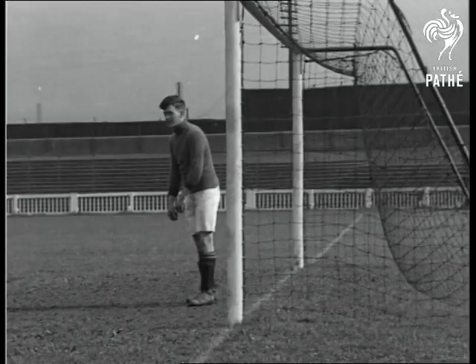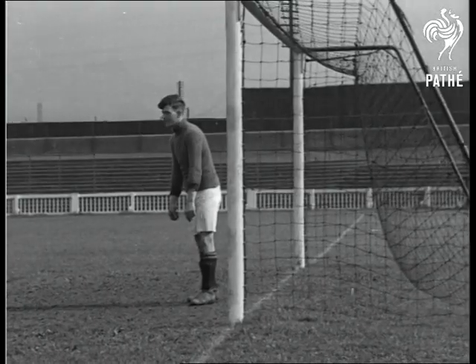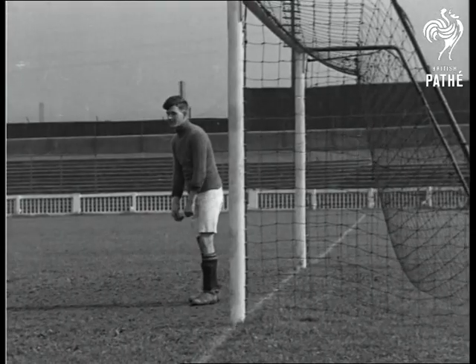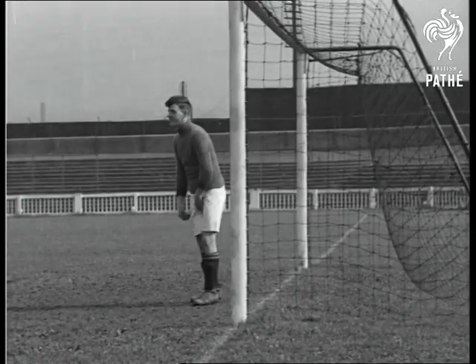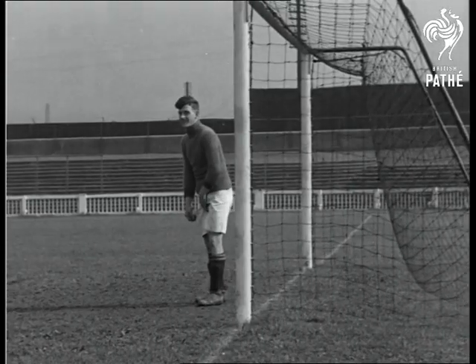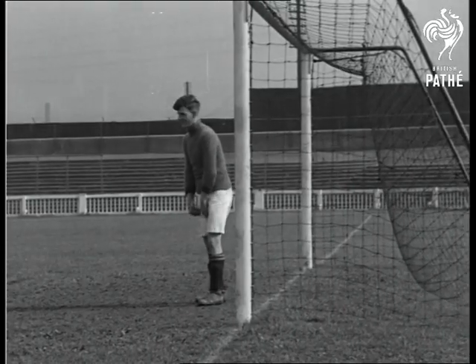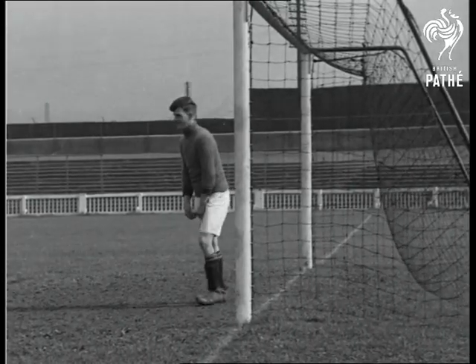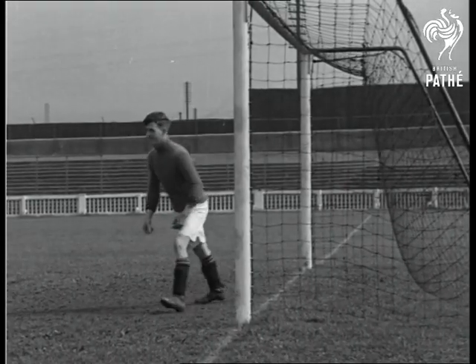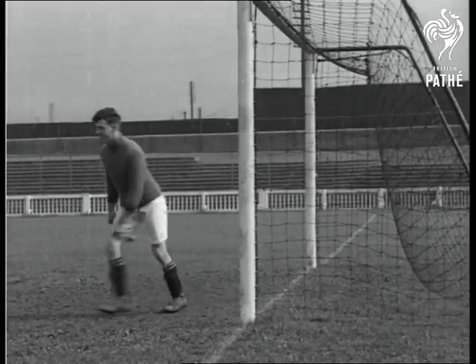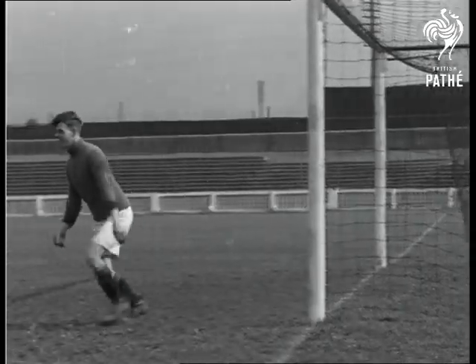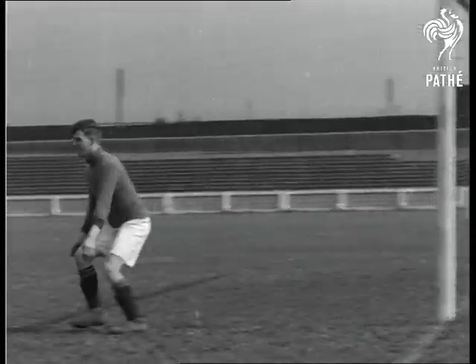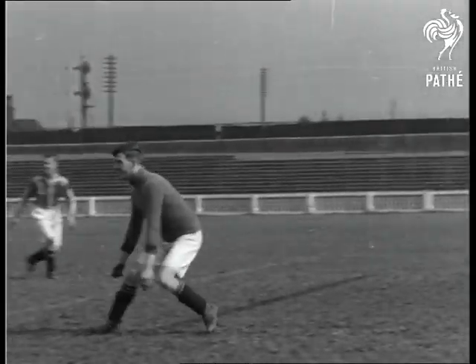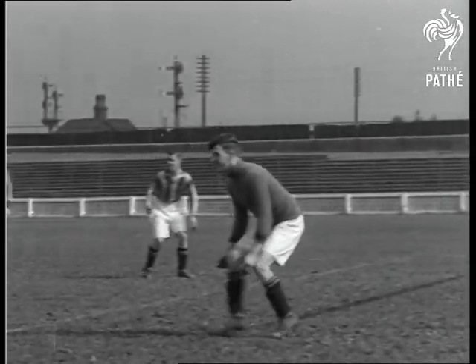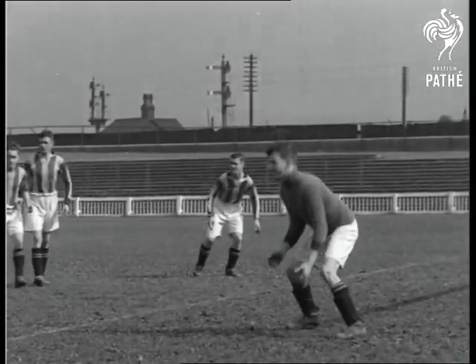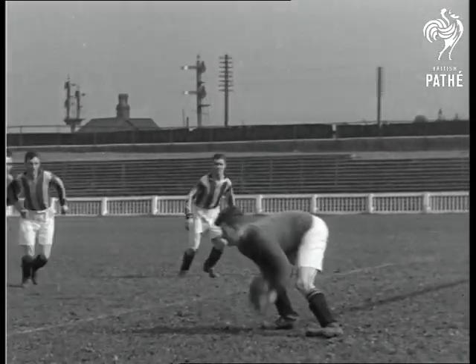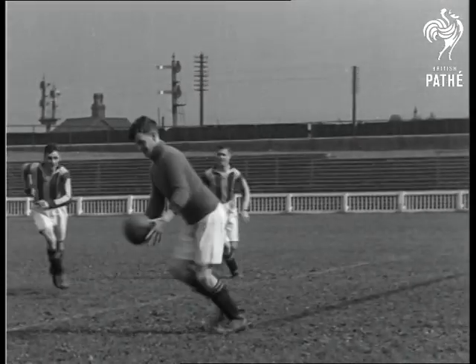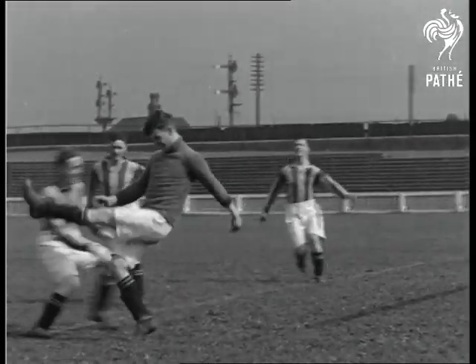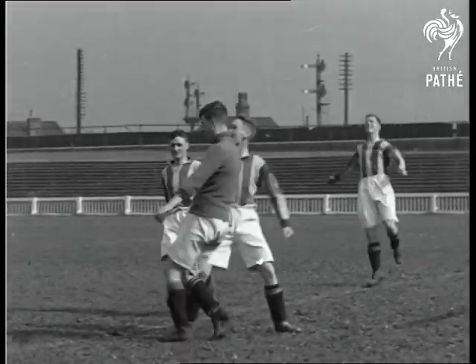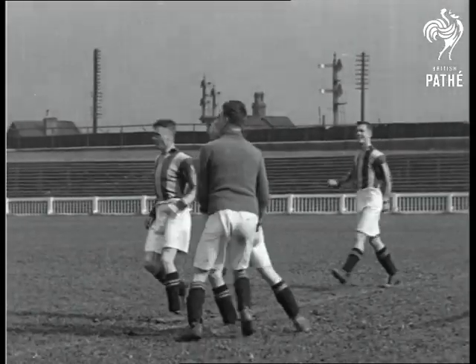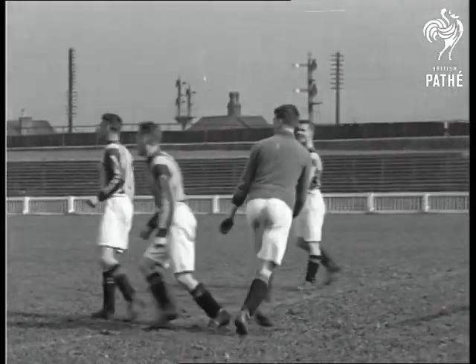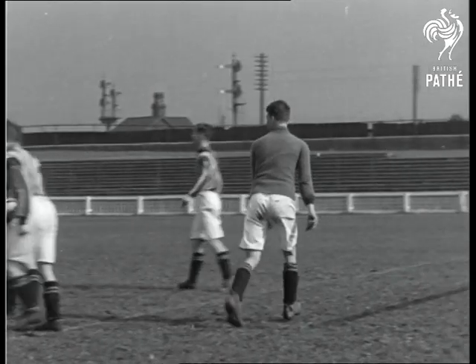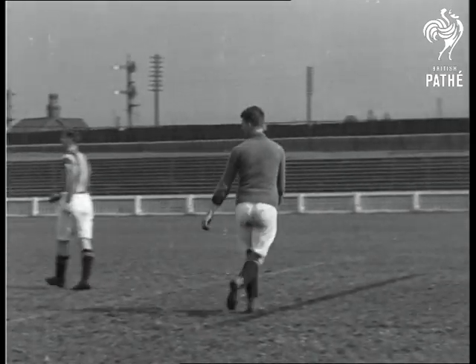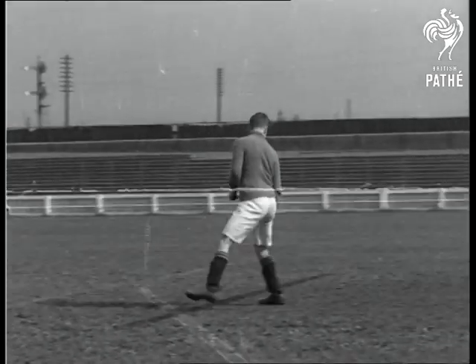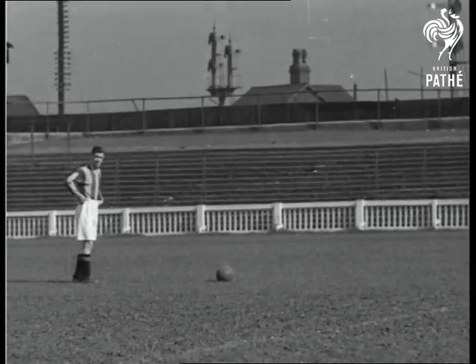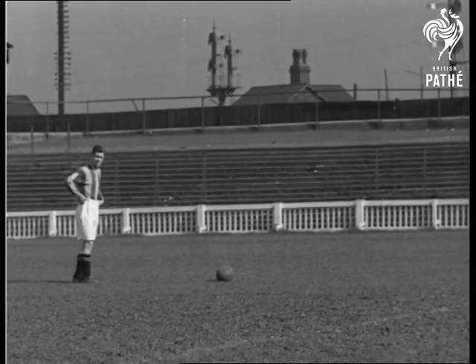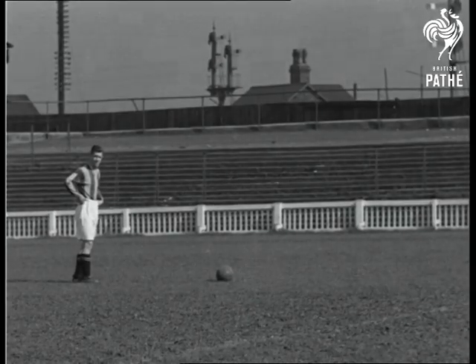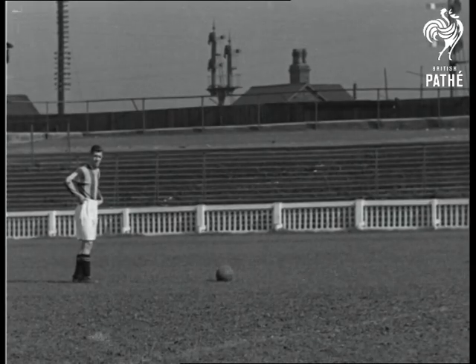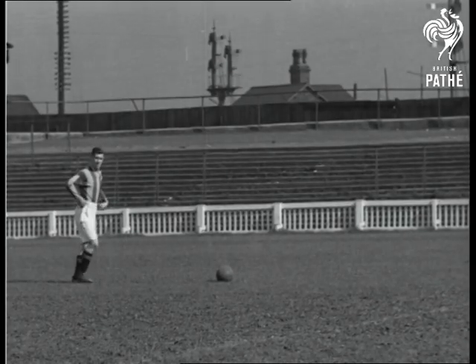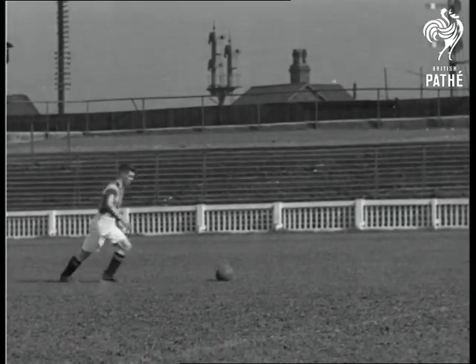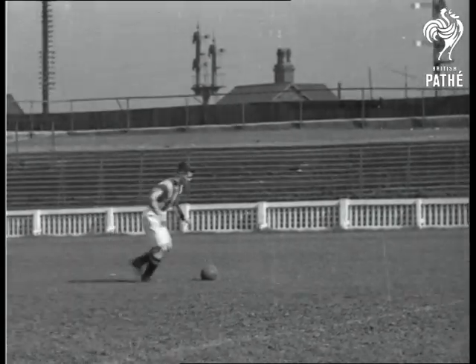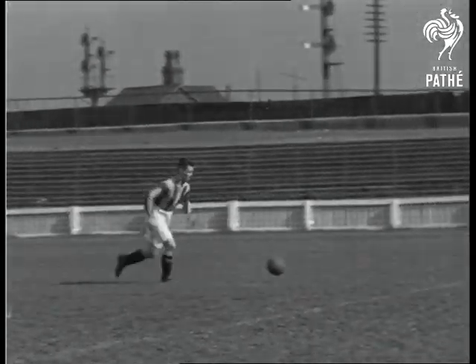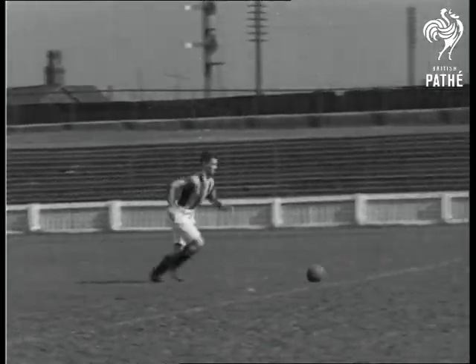Madison the goalkeeper demonstrates how to narrow the angle as the forward comes through to shoot at the goal. Duncan the outside left demonstrating how to cross a ball.